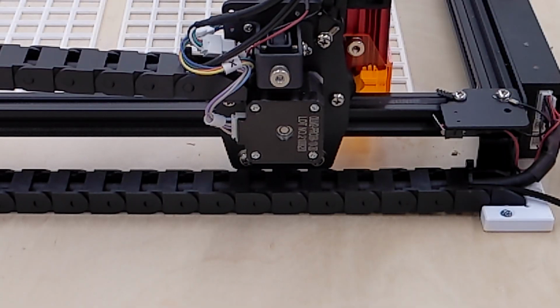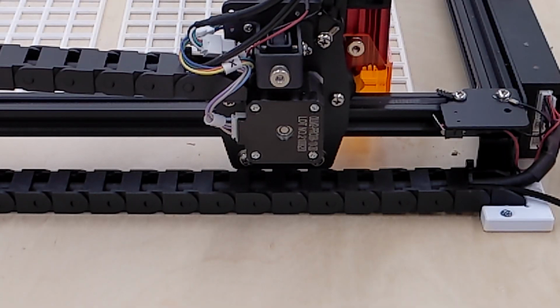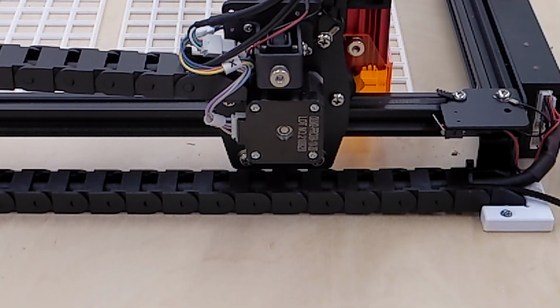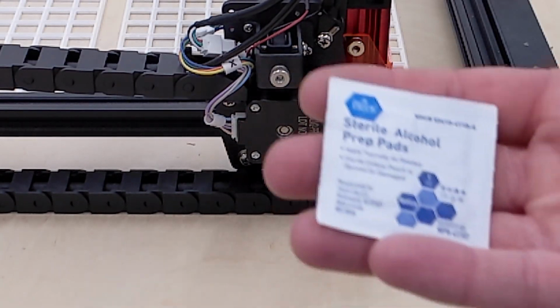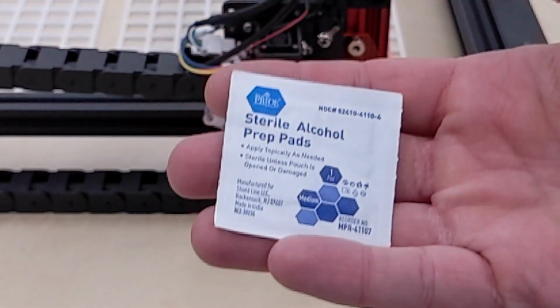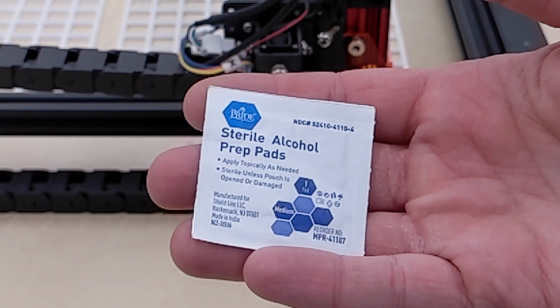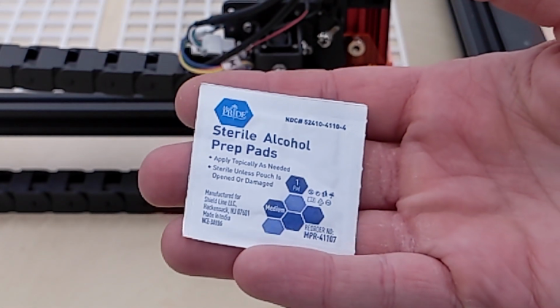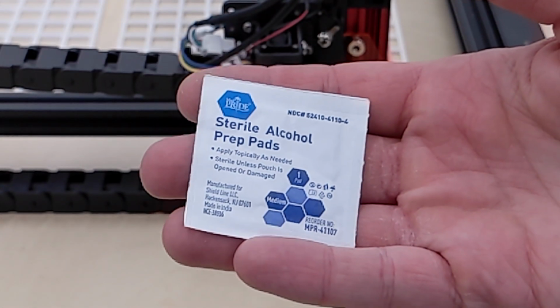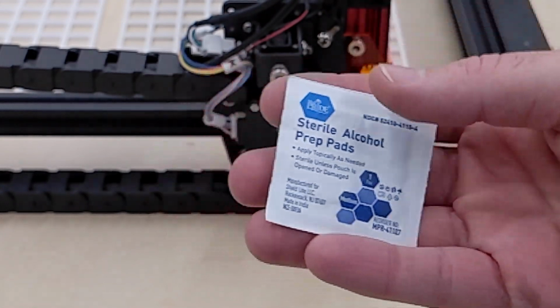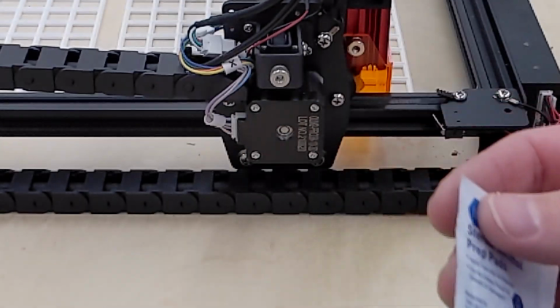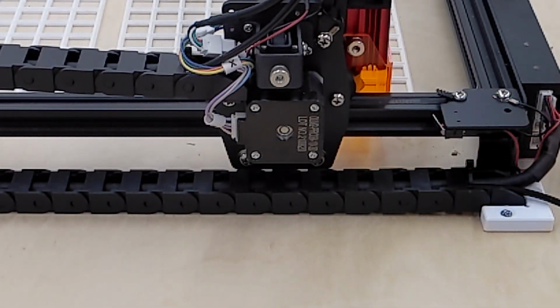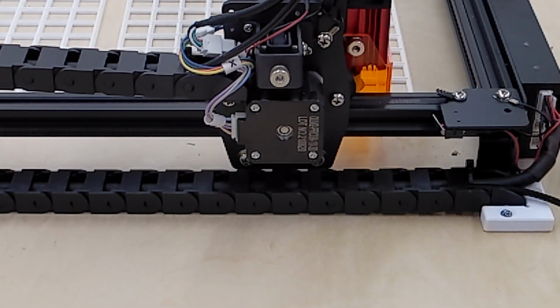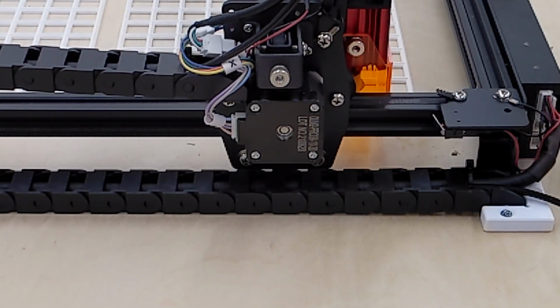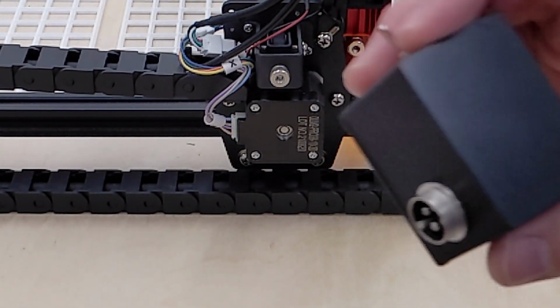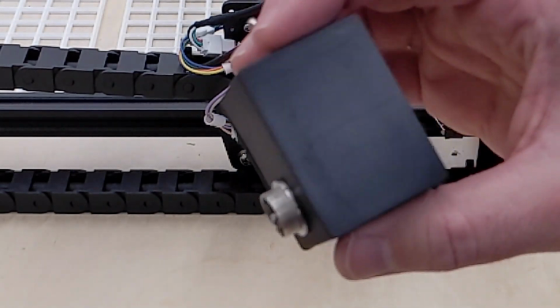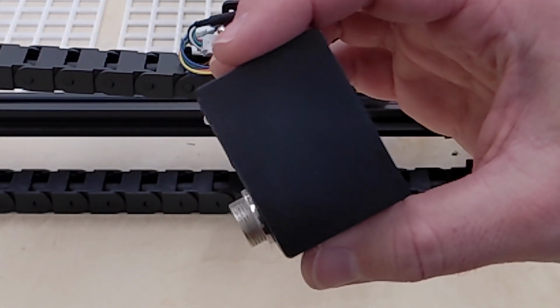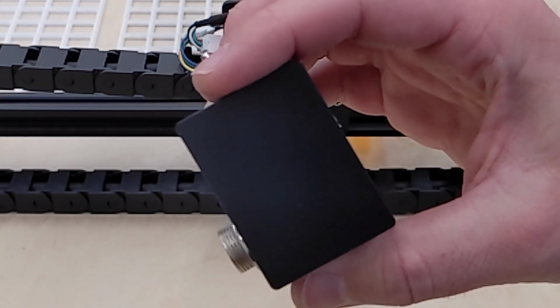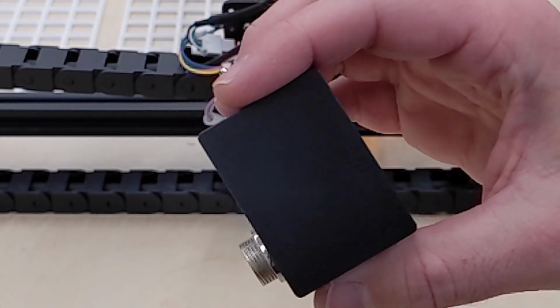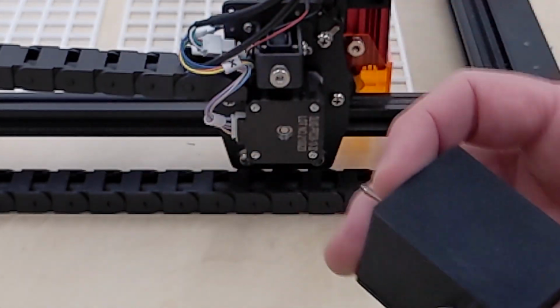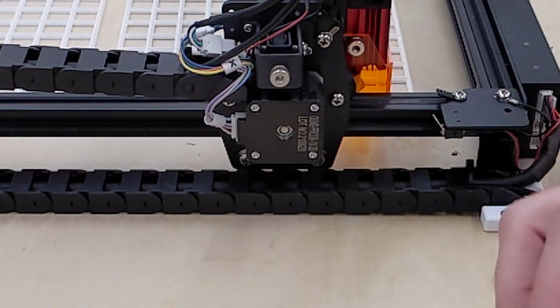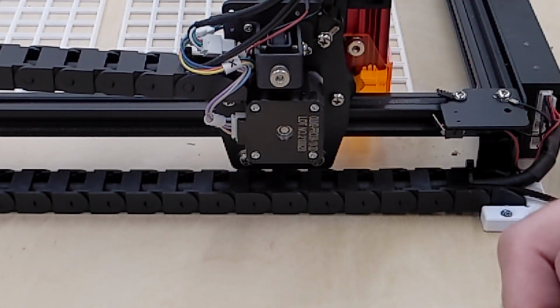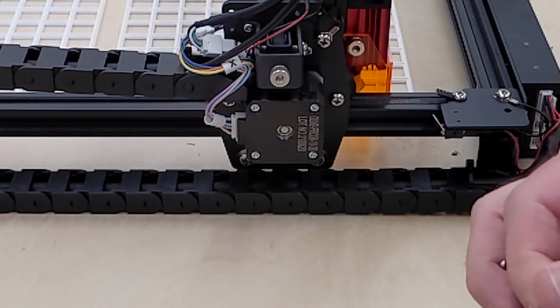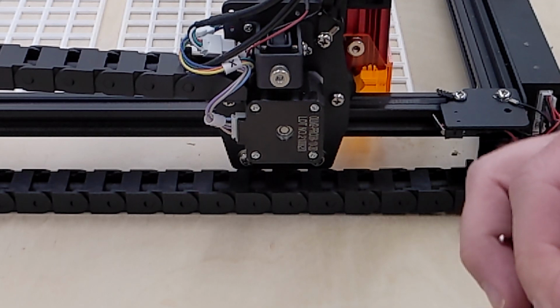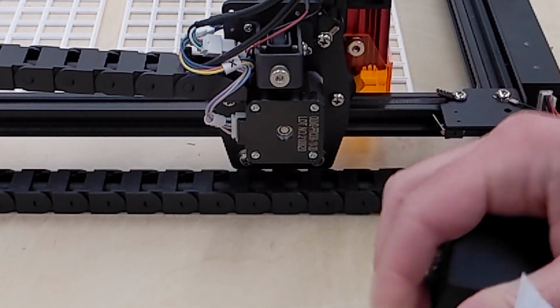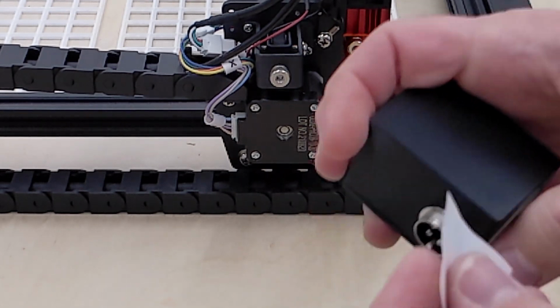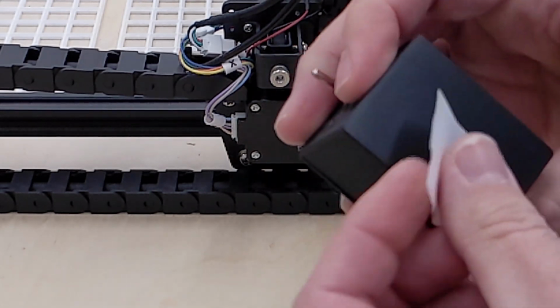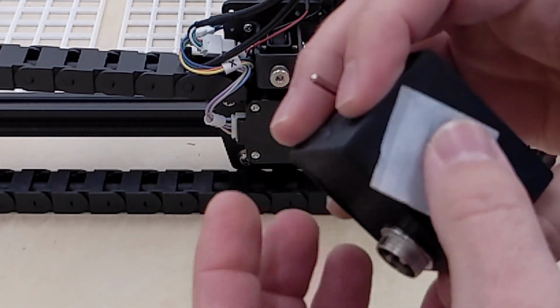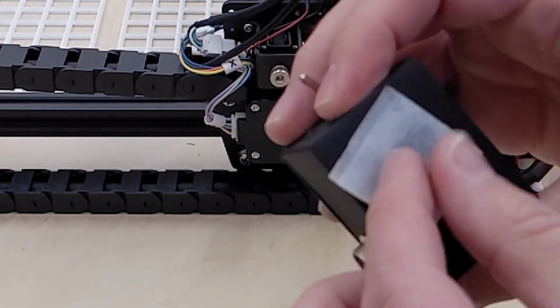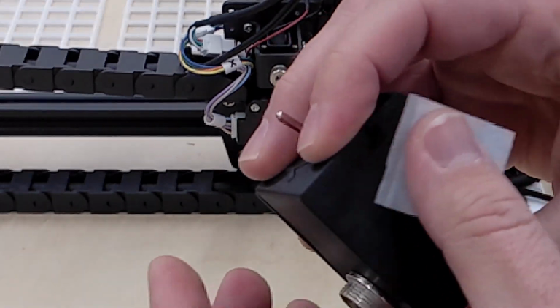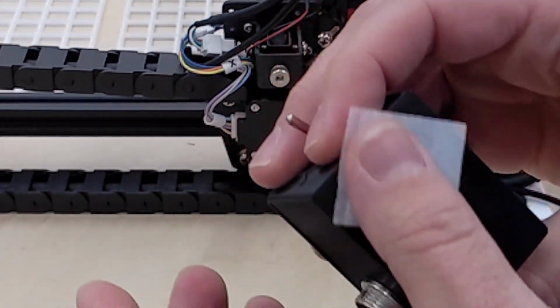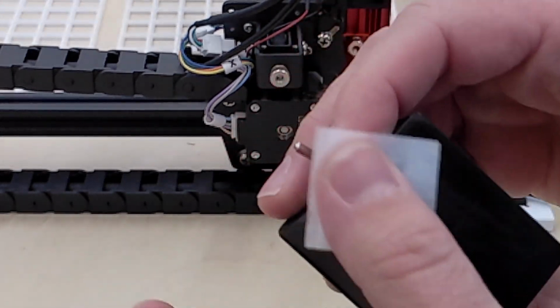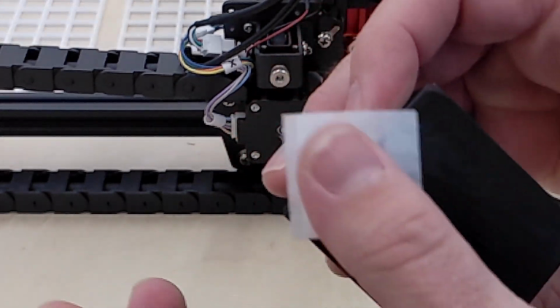The first thing you're going to want to do is take your alcohol wipe and clean the back of the switcher. You want to get it nice and clean, so give it a good scrub.